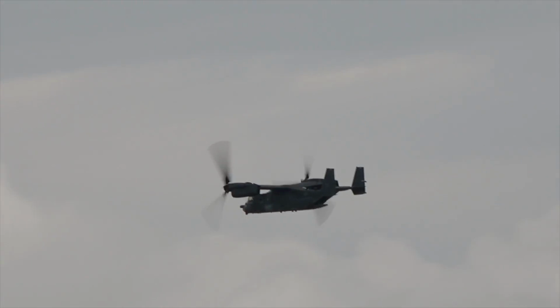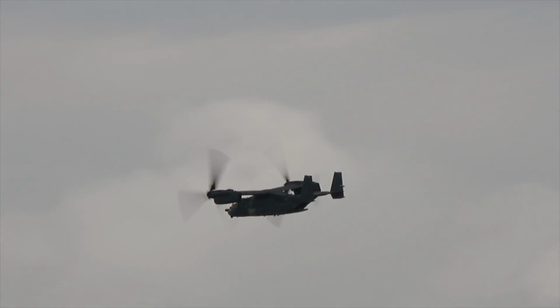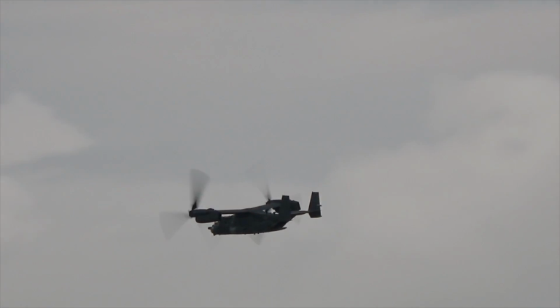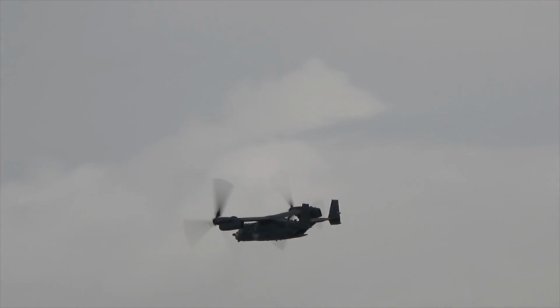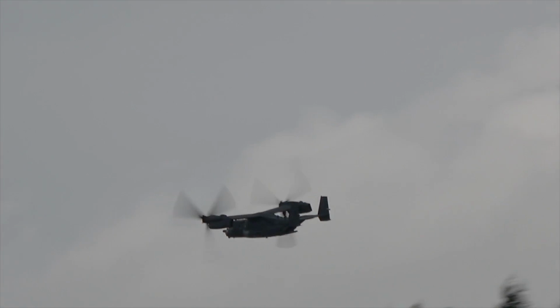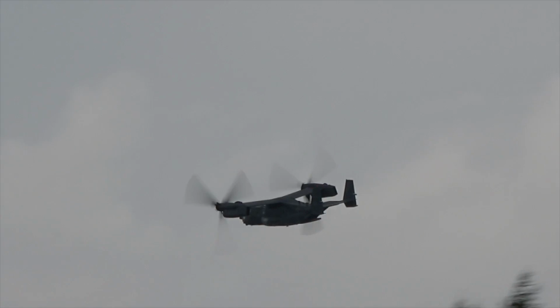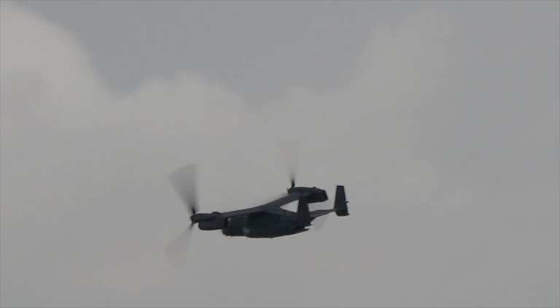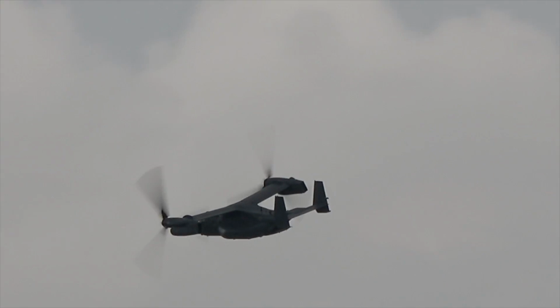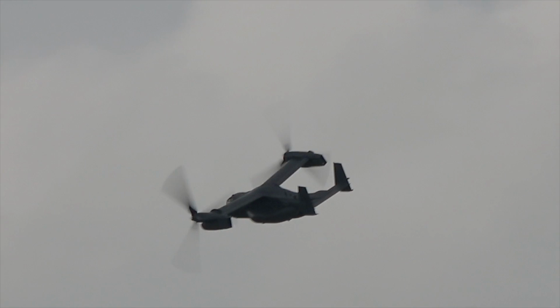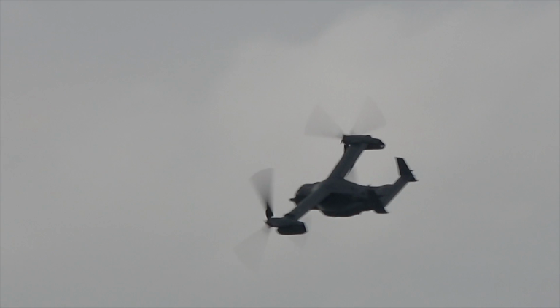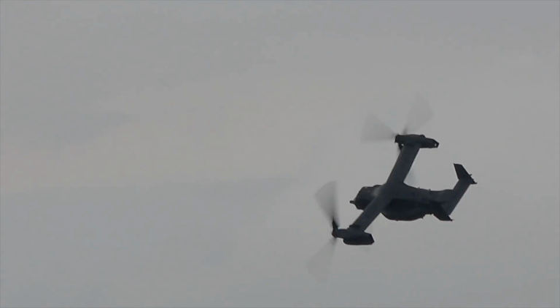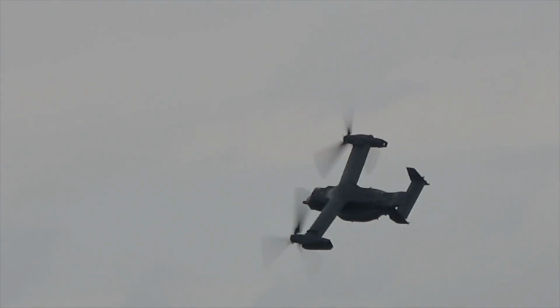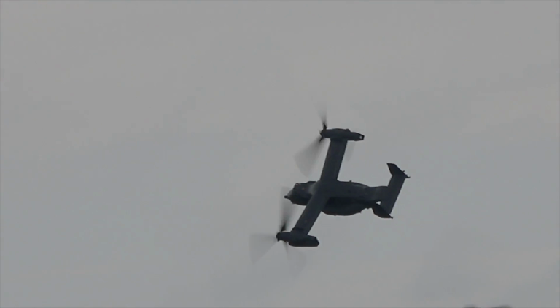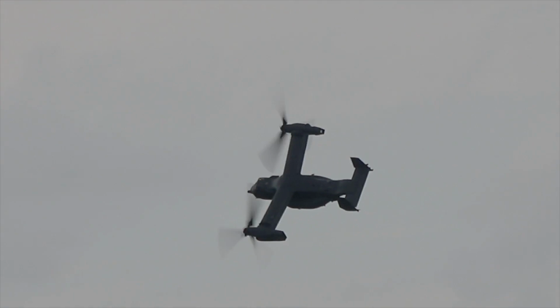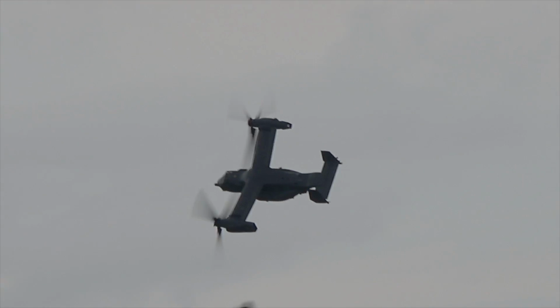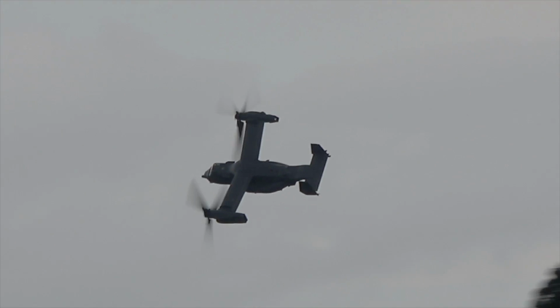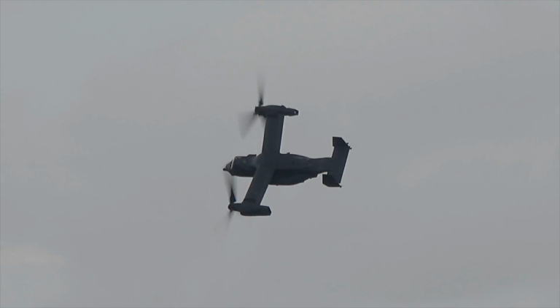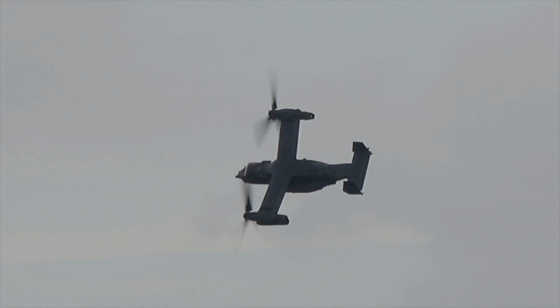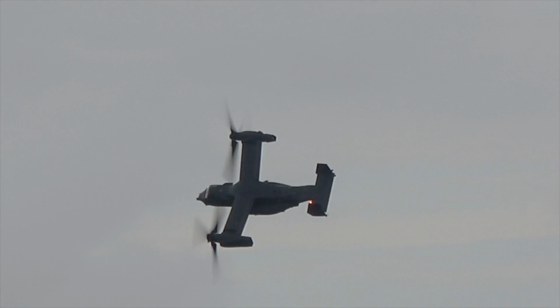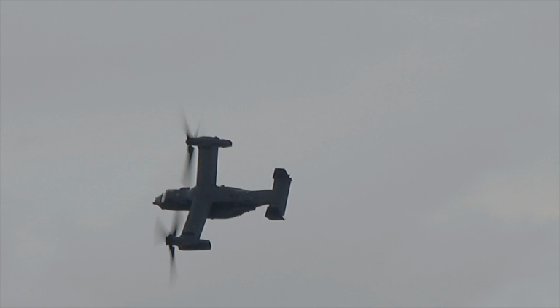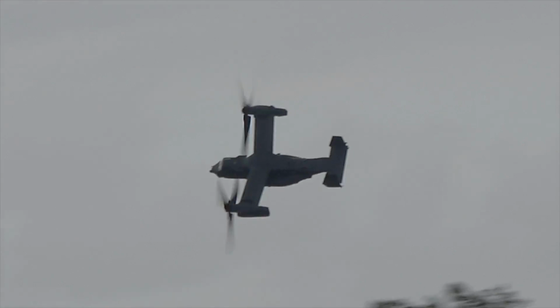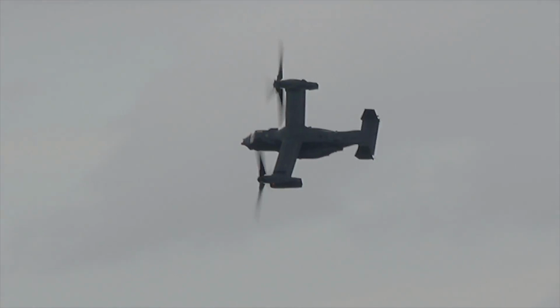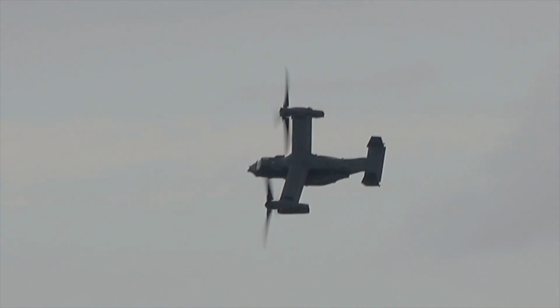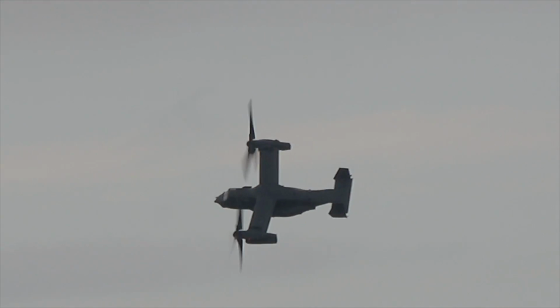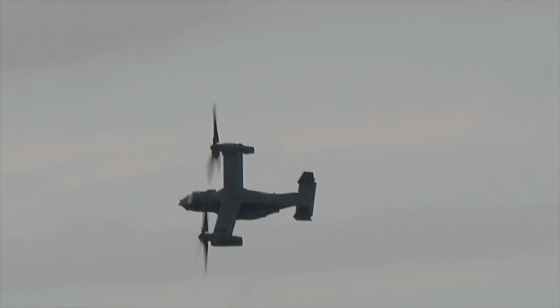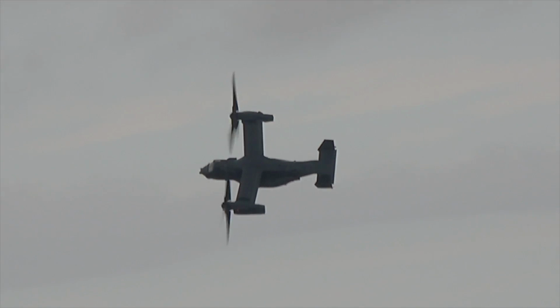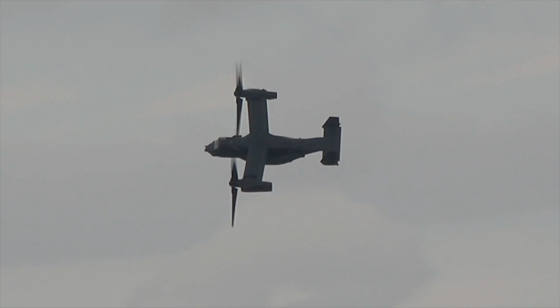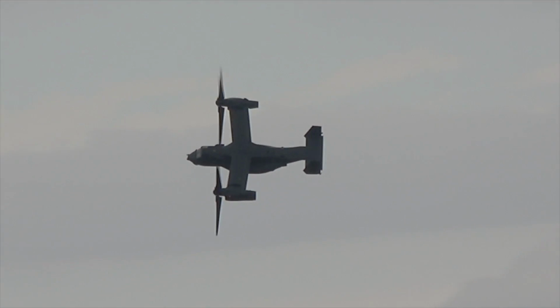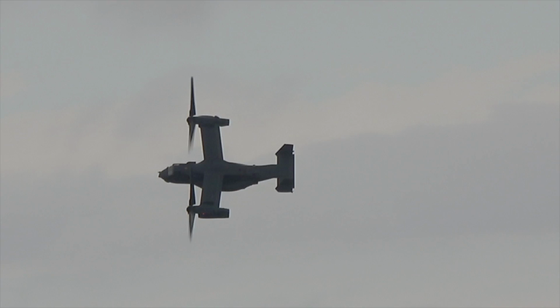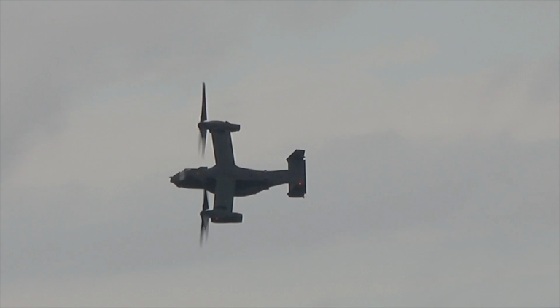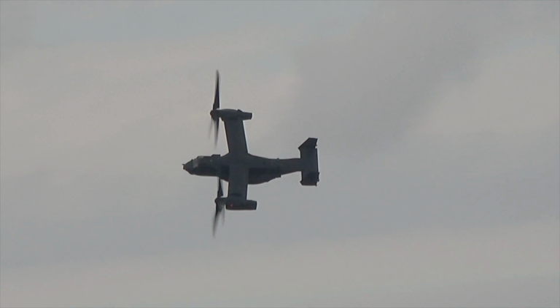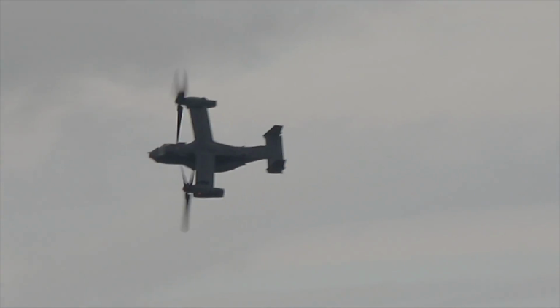In US Air Force service, the CV-22B performs long-range missions in support of US Special Operations Command forces. It infiltrates those forces into combat zones, resupplies them while they're on the ground, and exfiltrates them at the end of the operation.